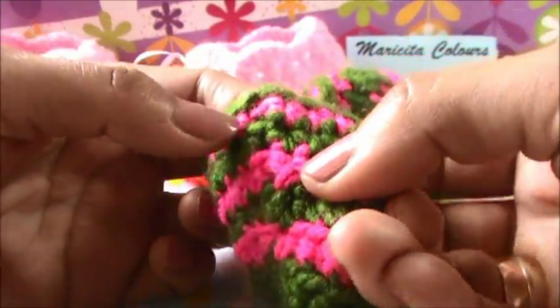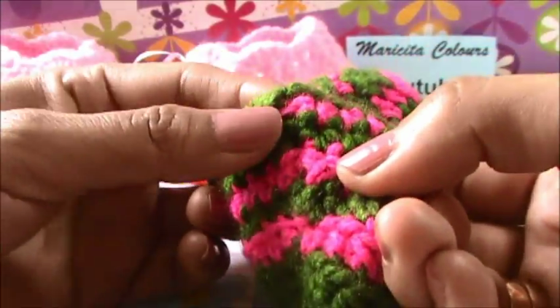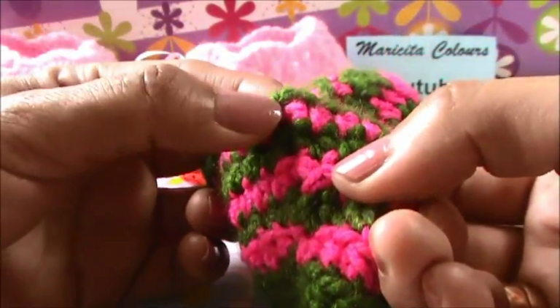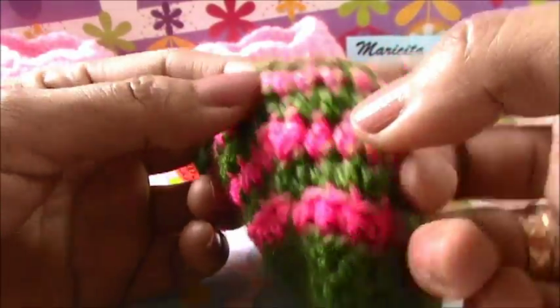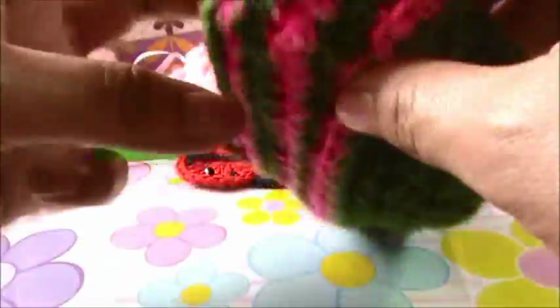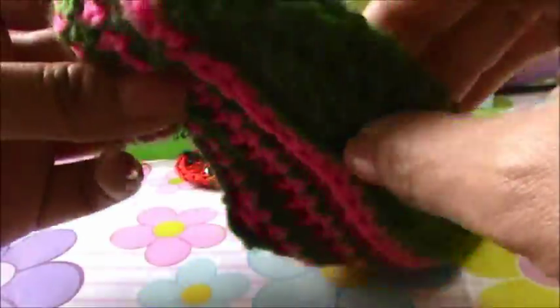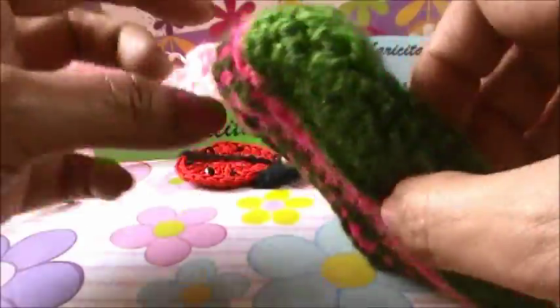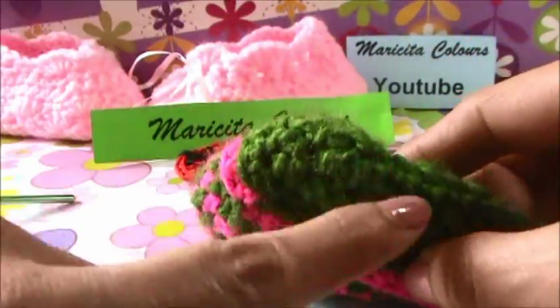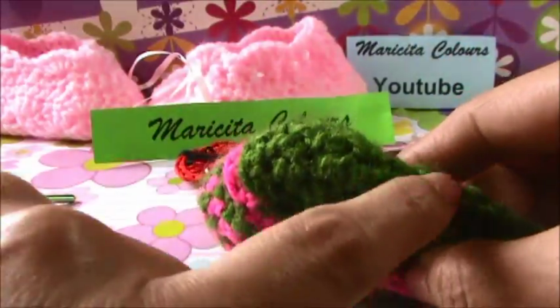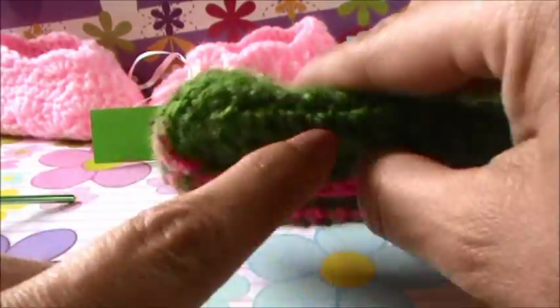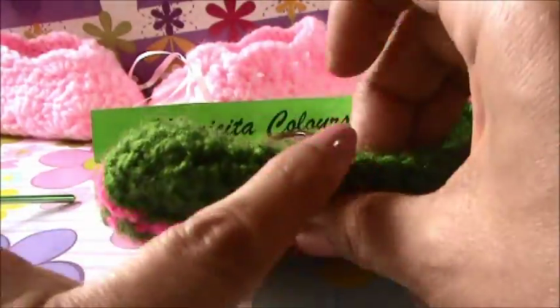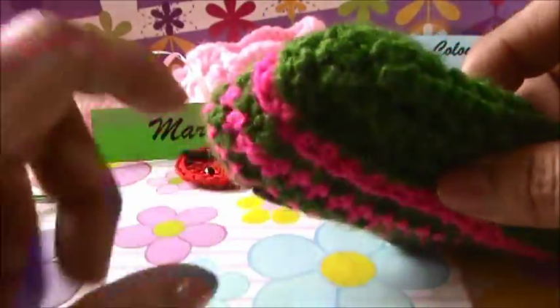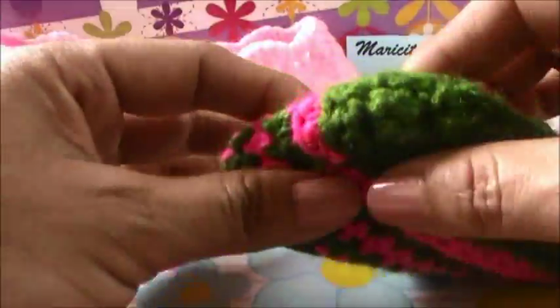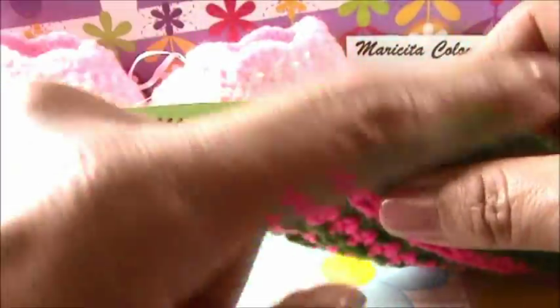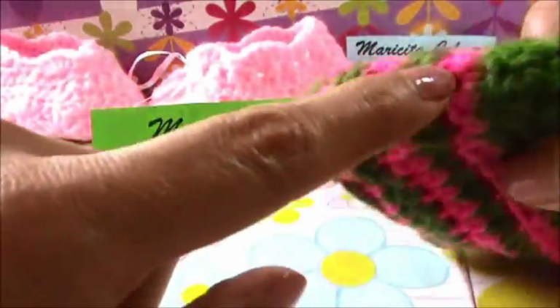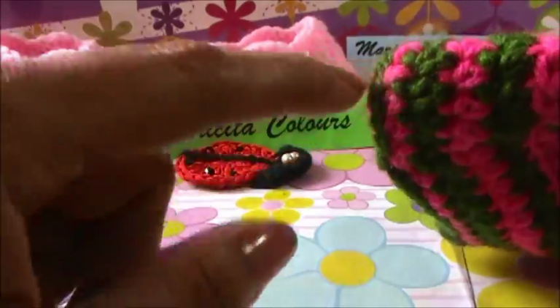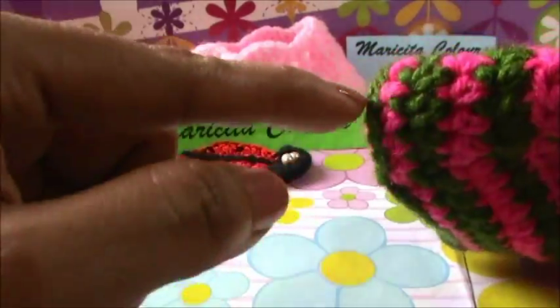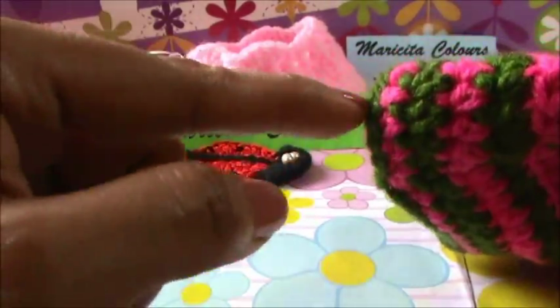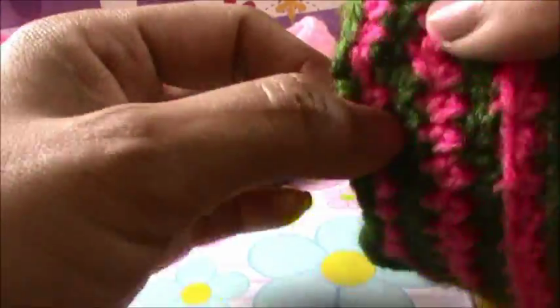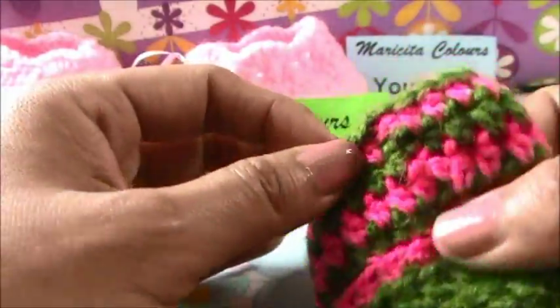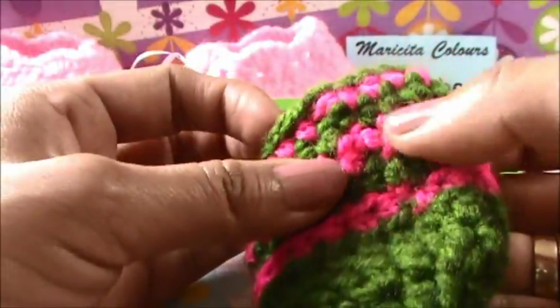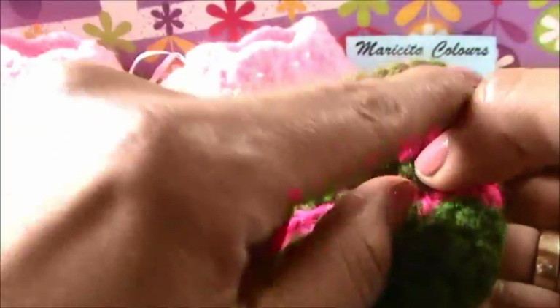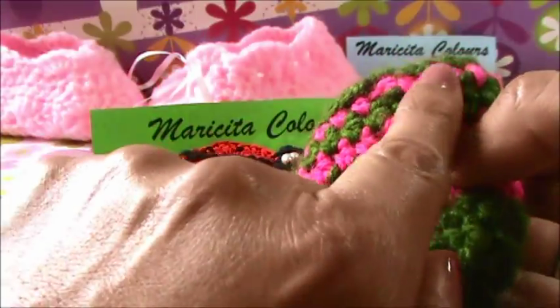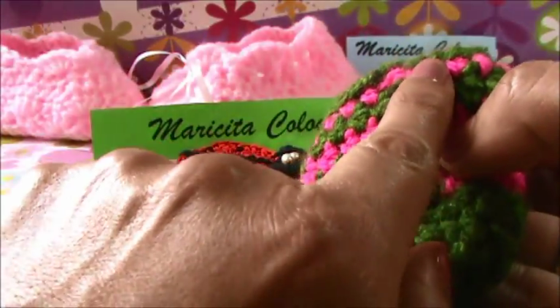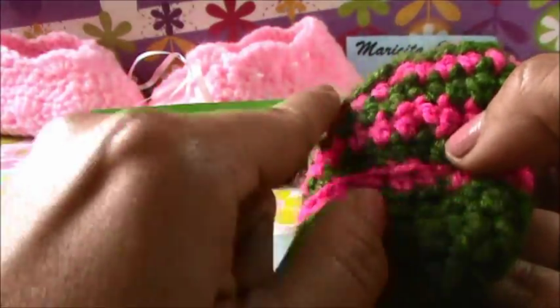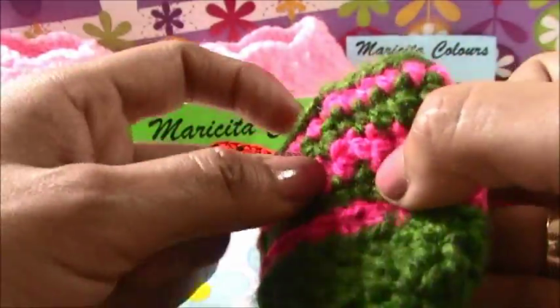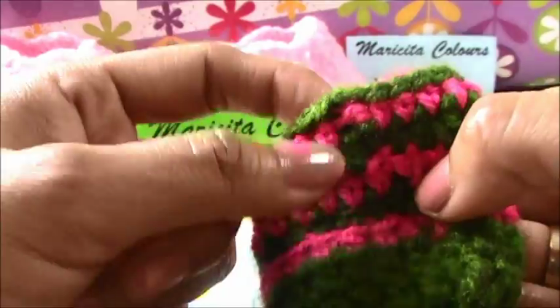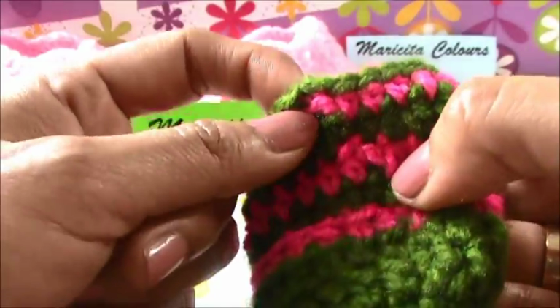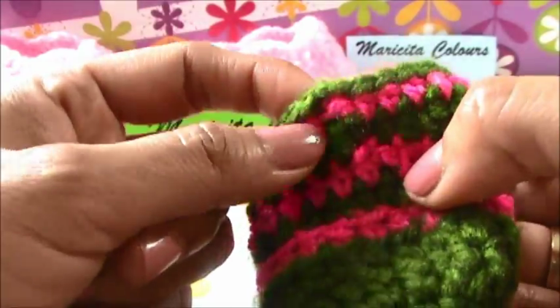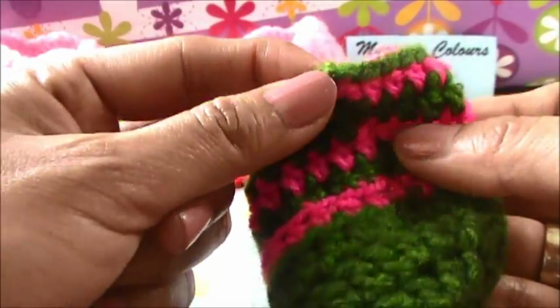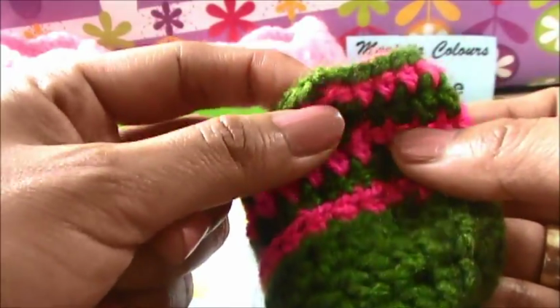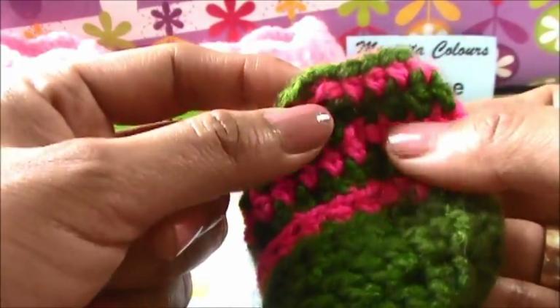Here is the join. If you think here is the center, maybe here is the center - but no. The crochet always is a little more on the left side.